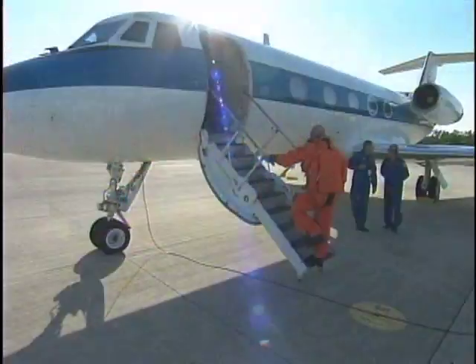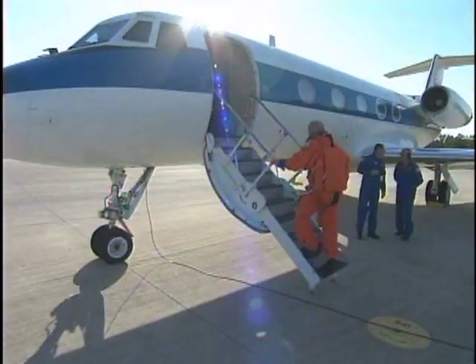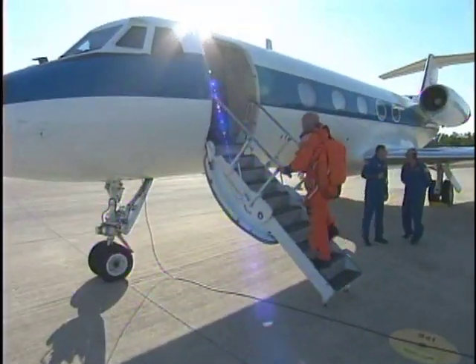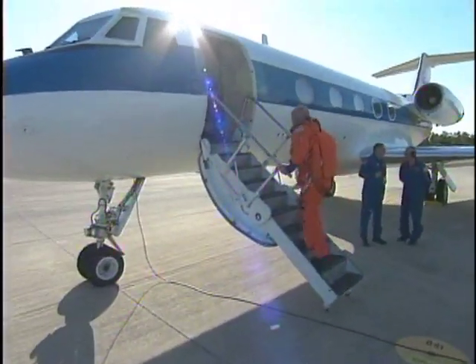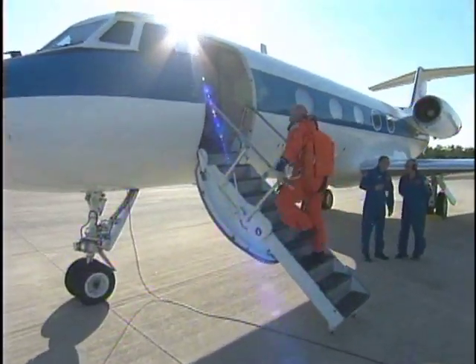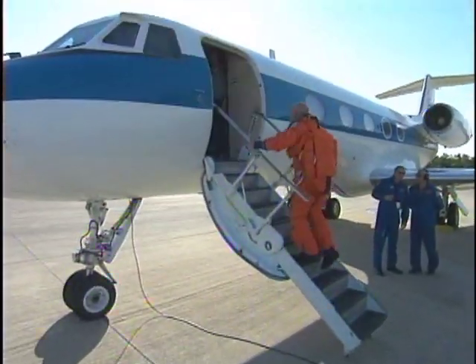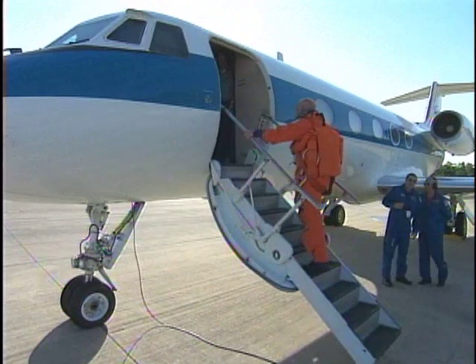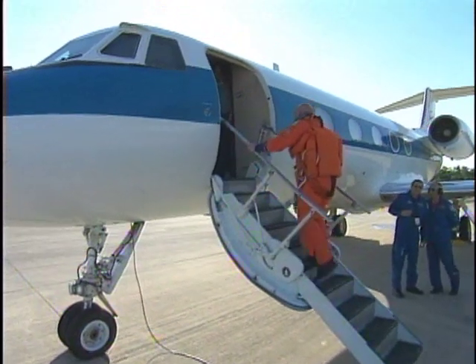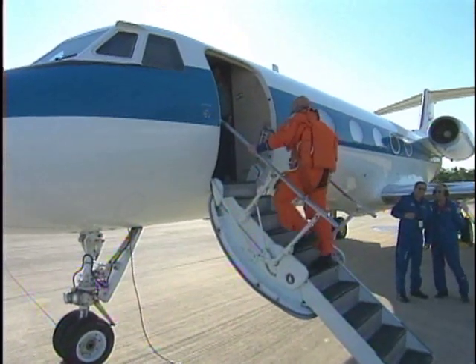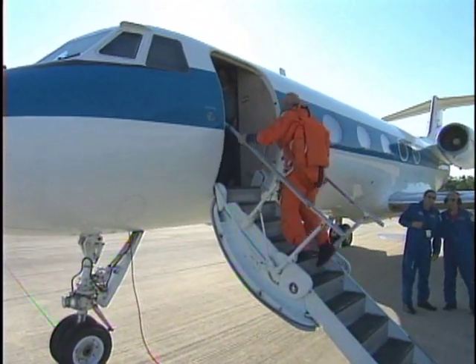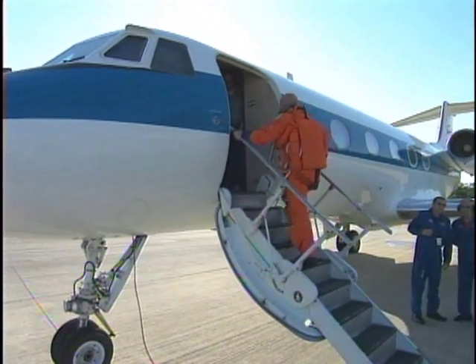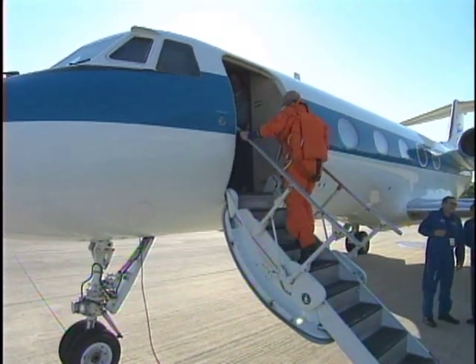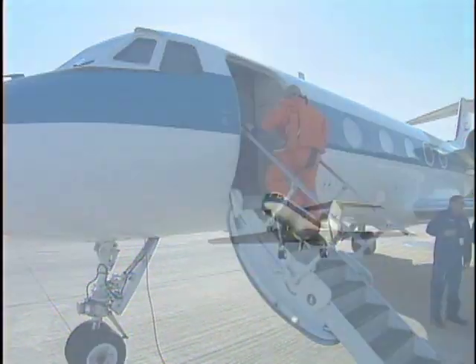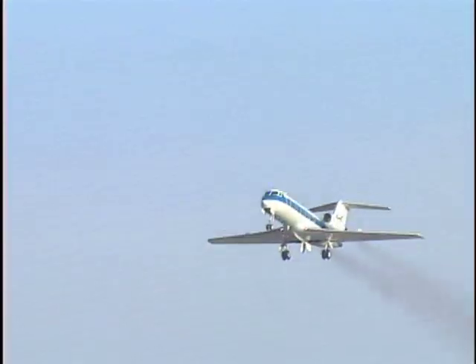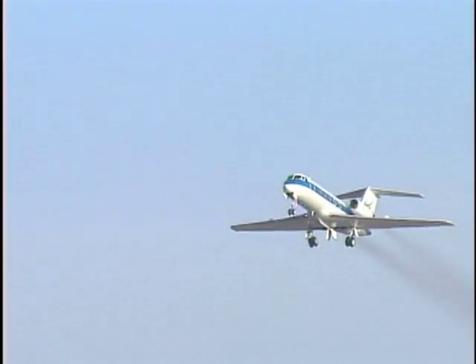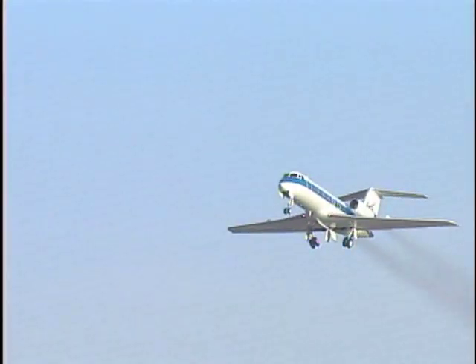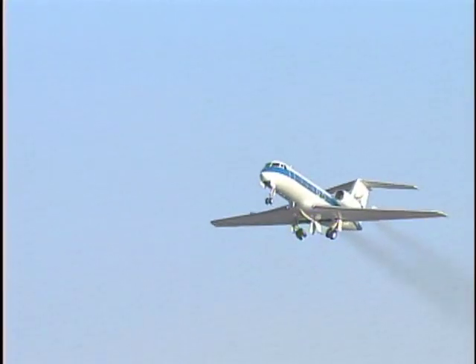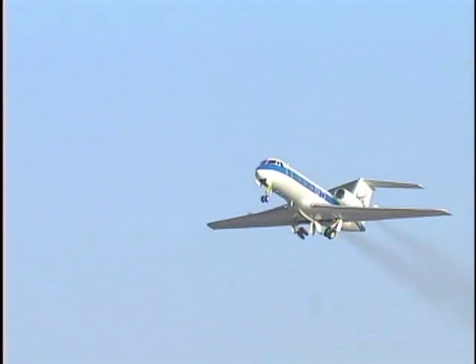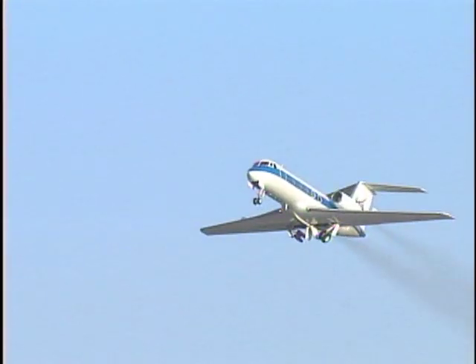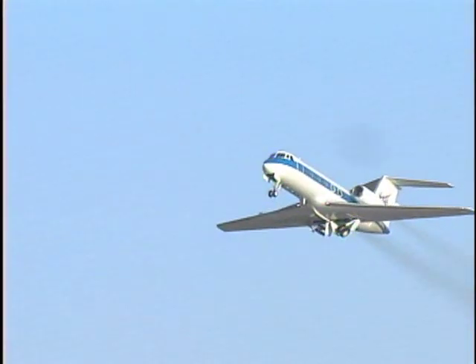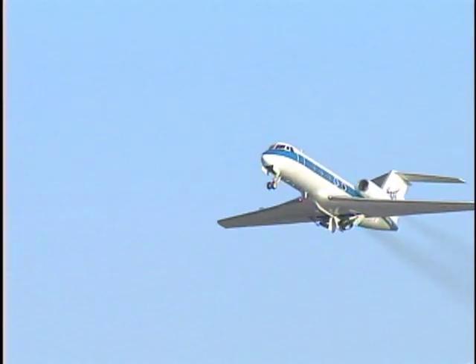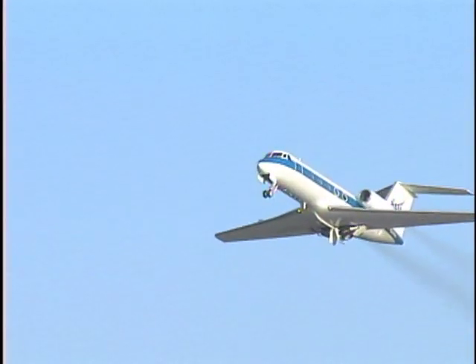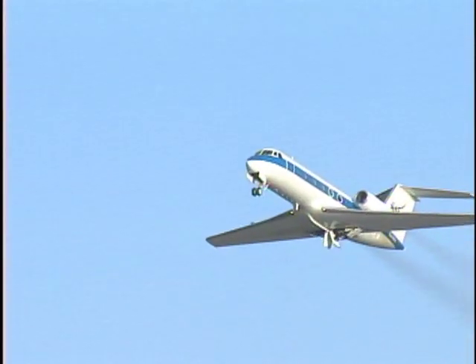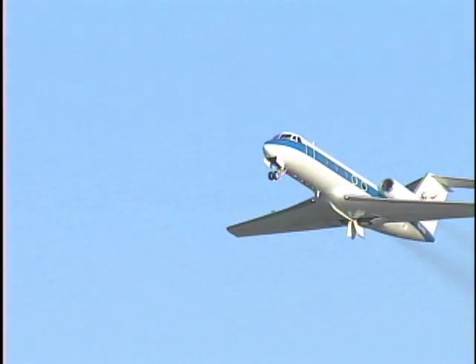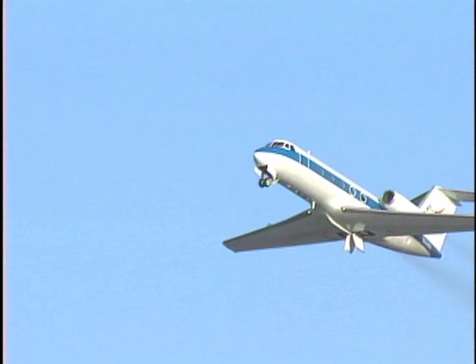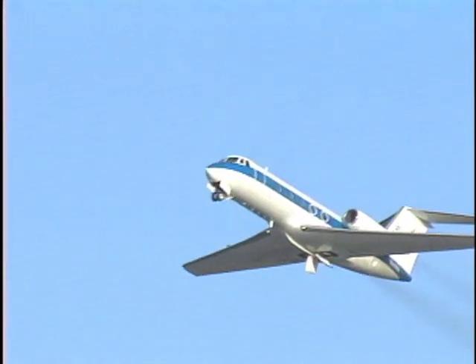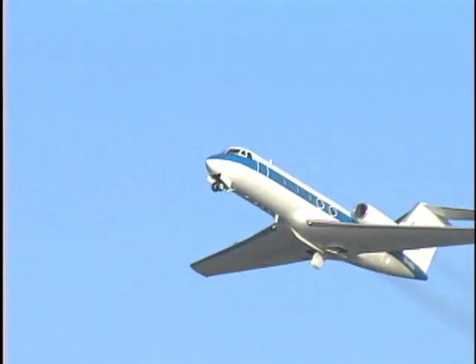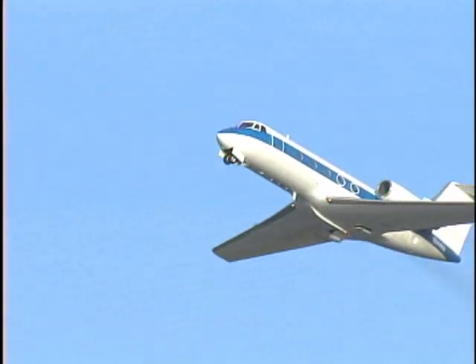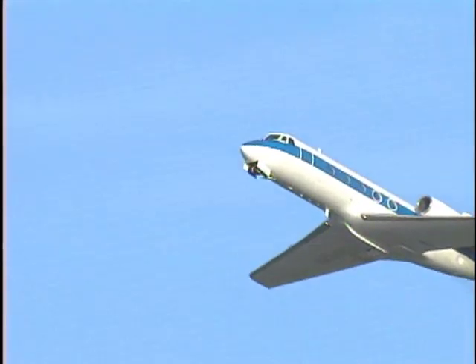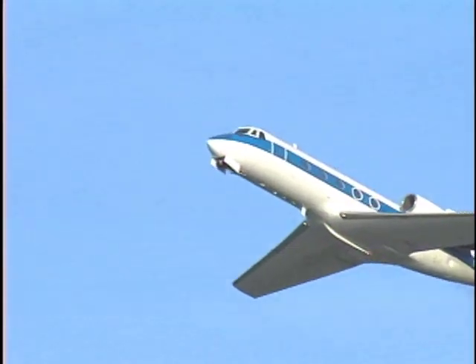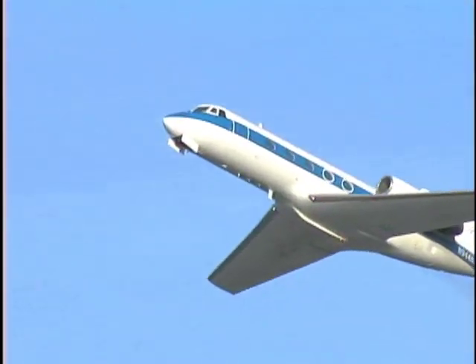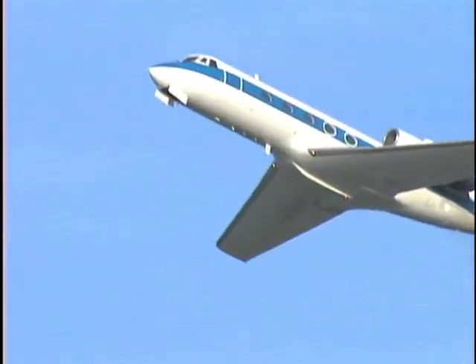During the three days of training, Kelly and Ham made several flights in the shuttle training aircraft to simulate shuttle landings on the three-mile-long runway the orbiters land on when returning from space.